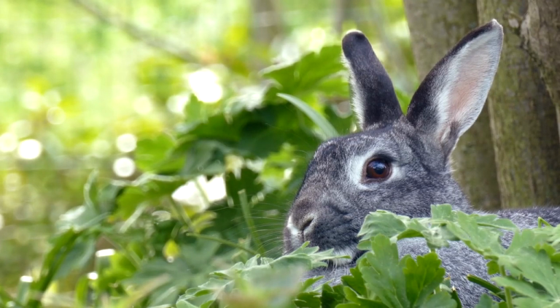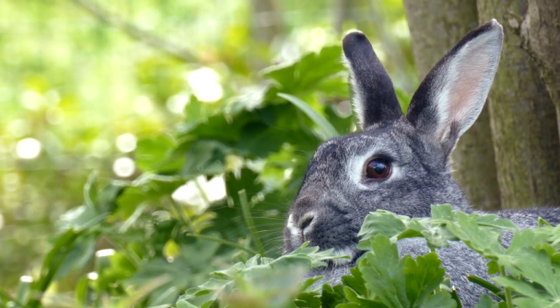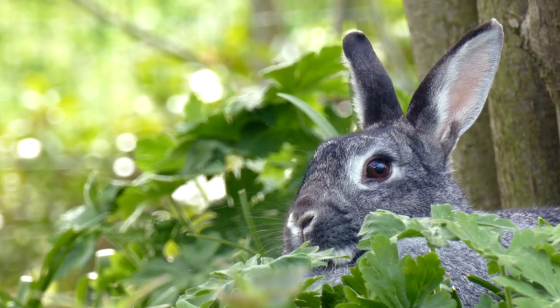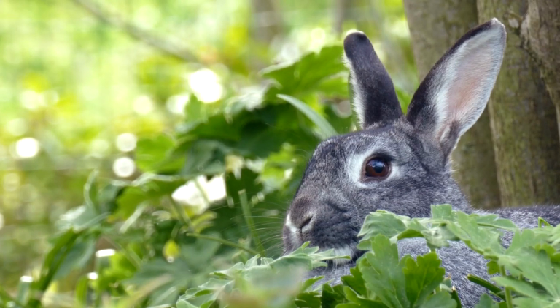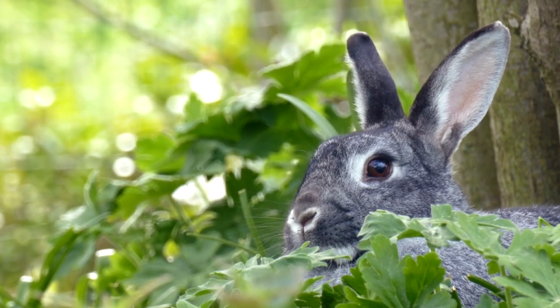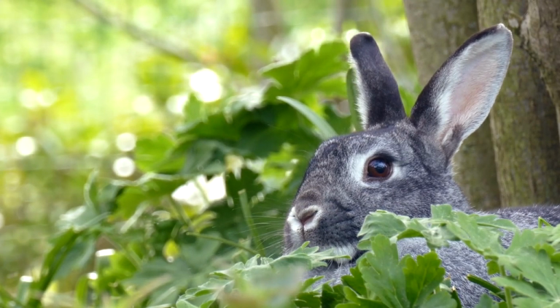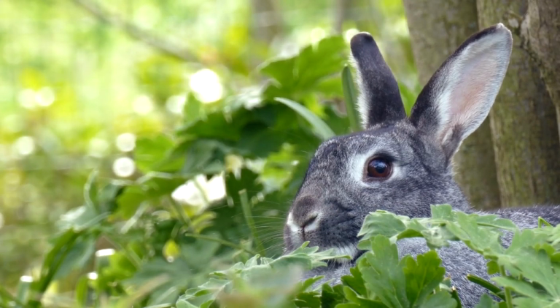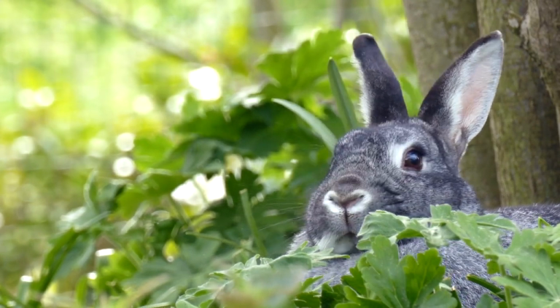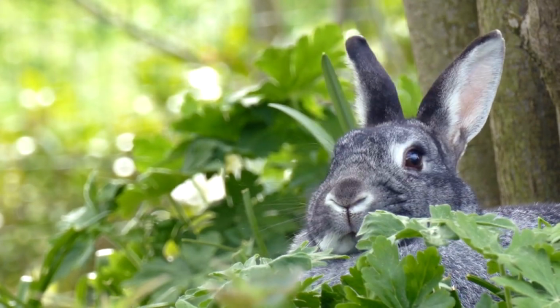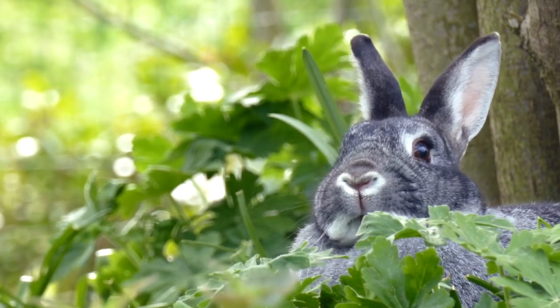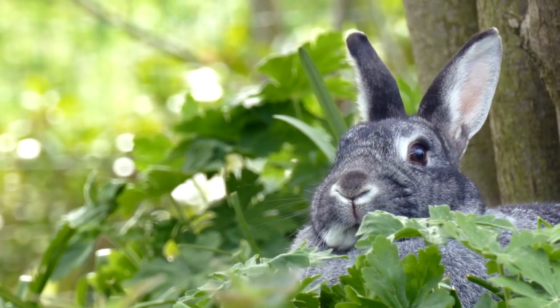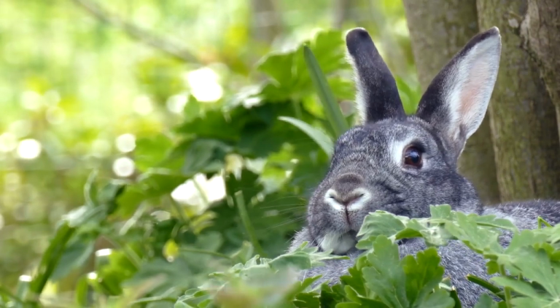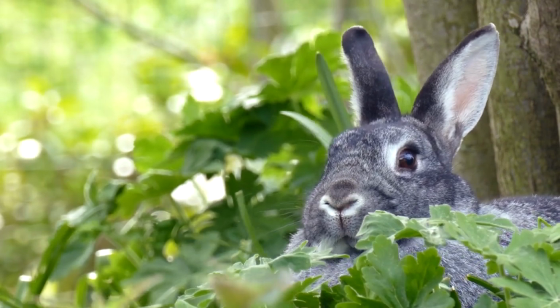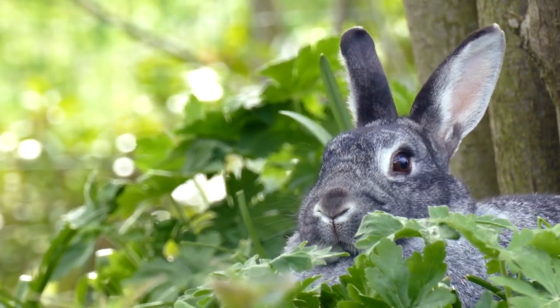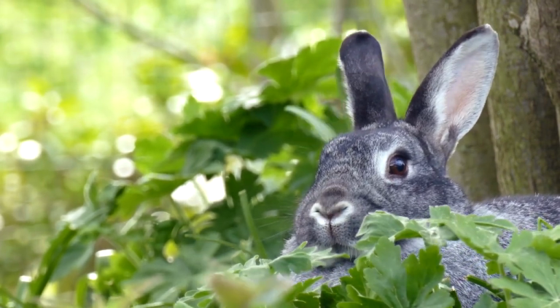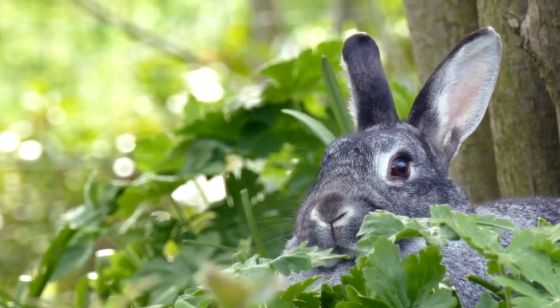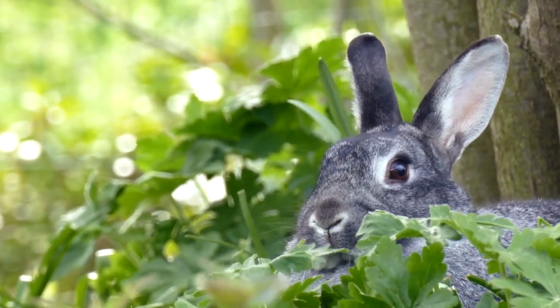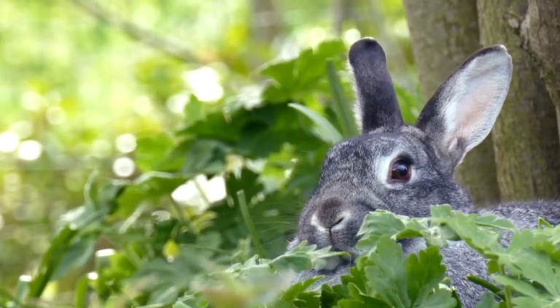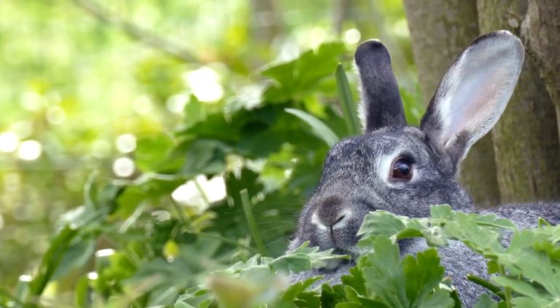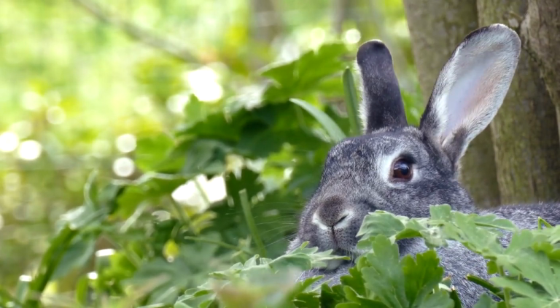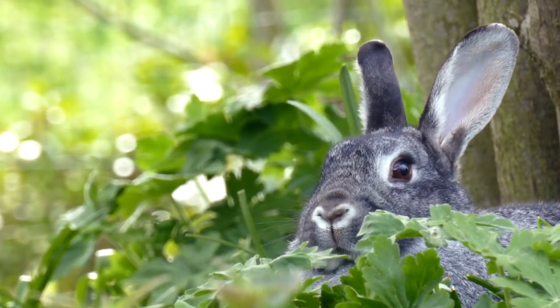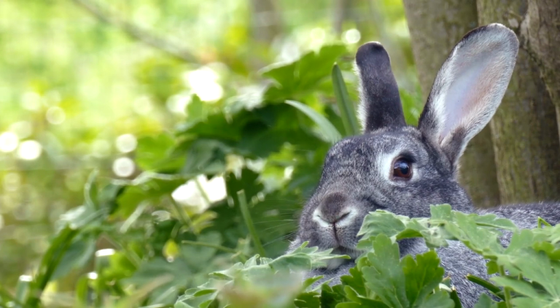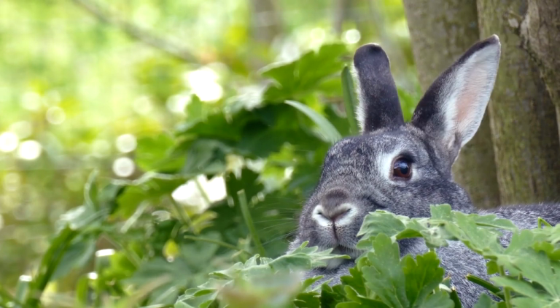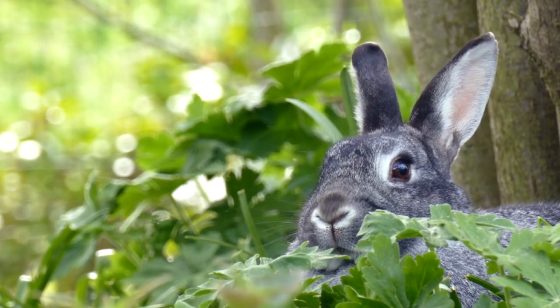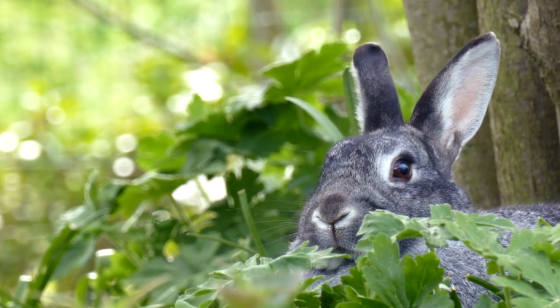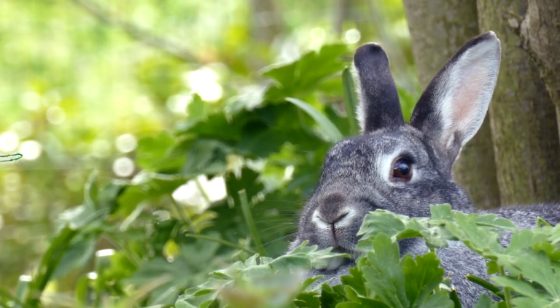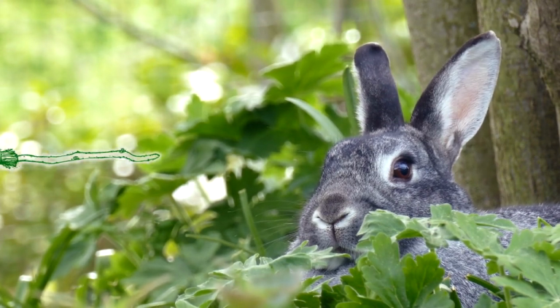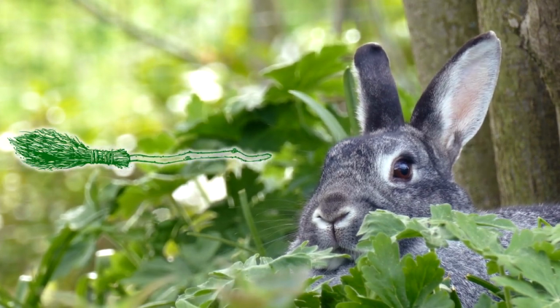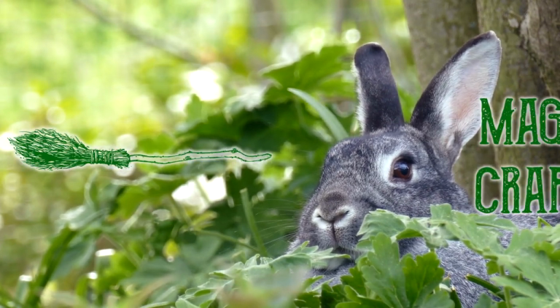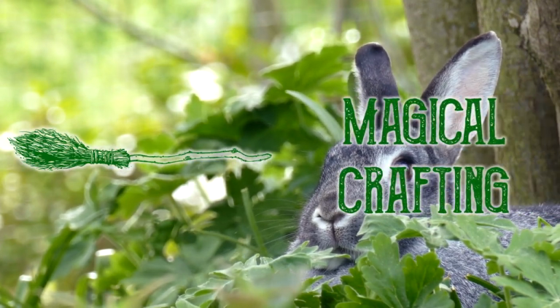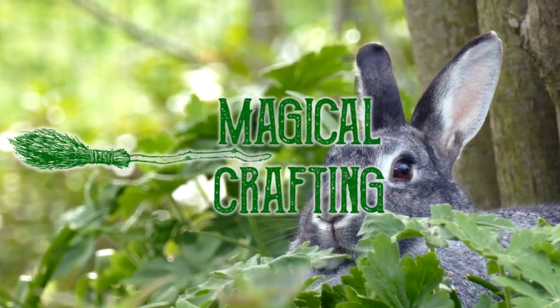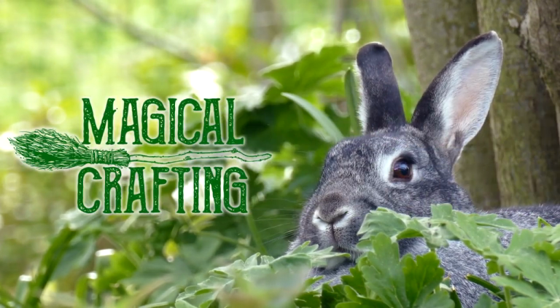Hello my darlings and welcome. Thank you for joining me as I create some cute painted rabbit decorations for Ostara and the Spring Equinox. Let's do some magical crafting.